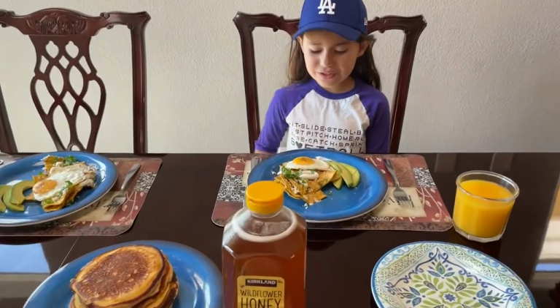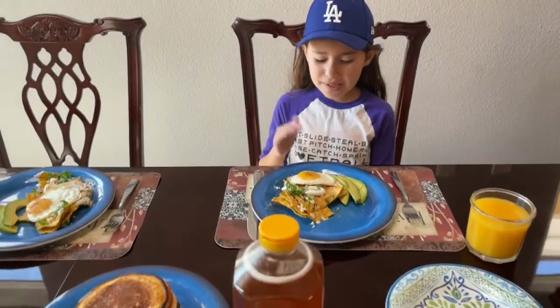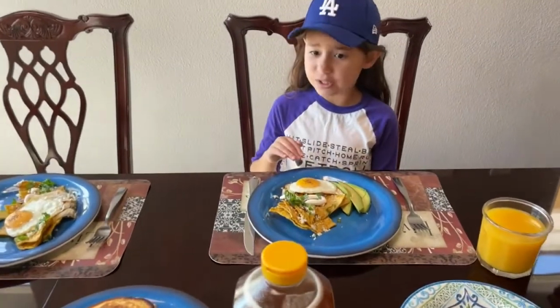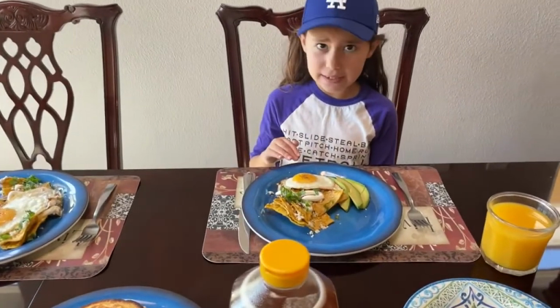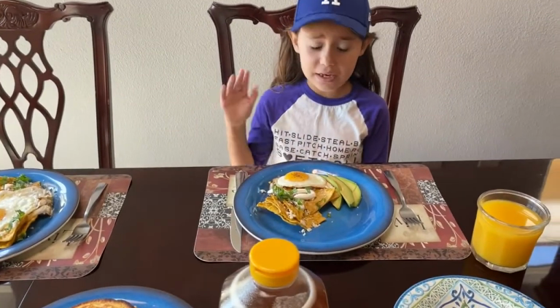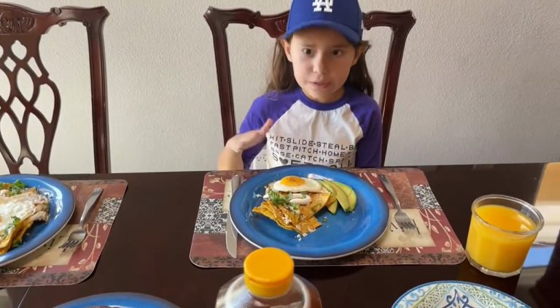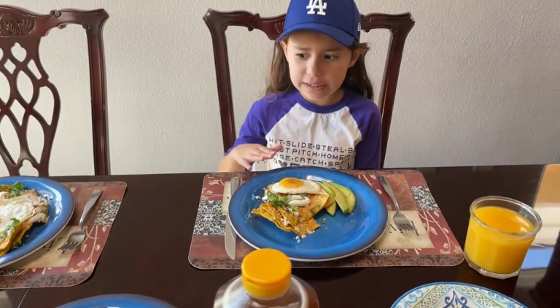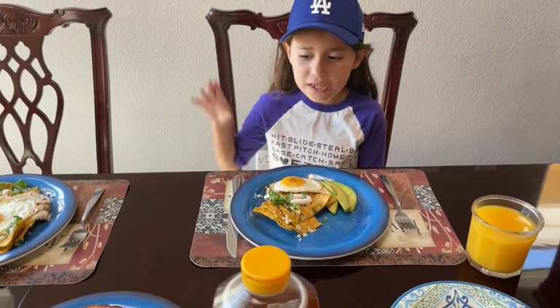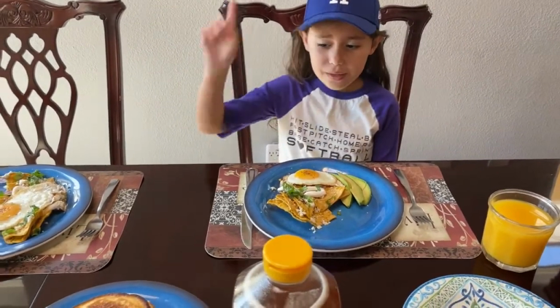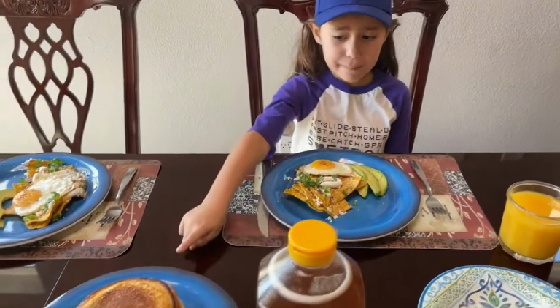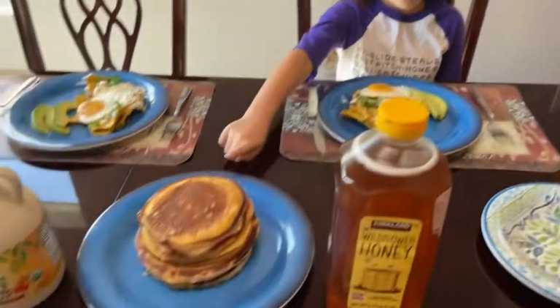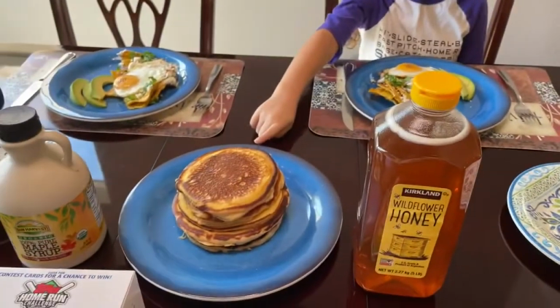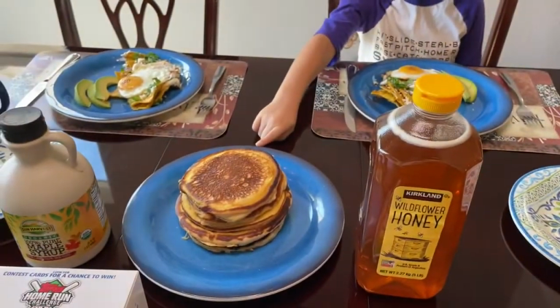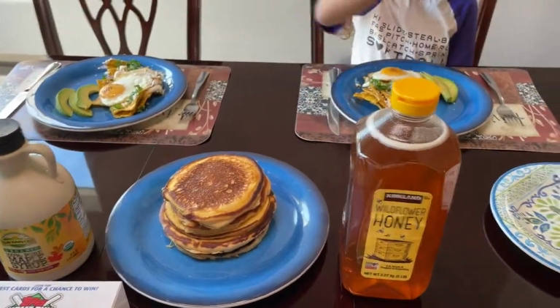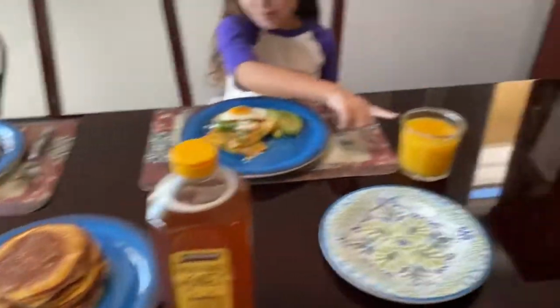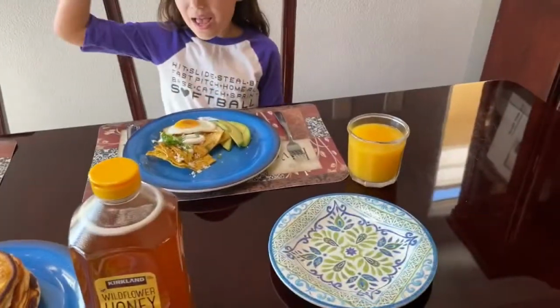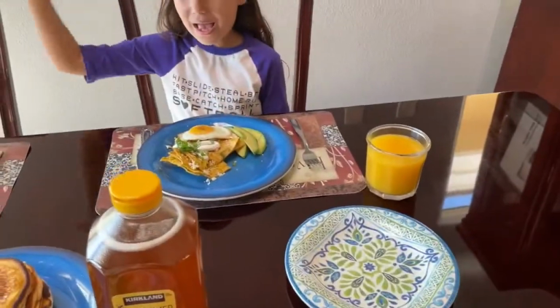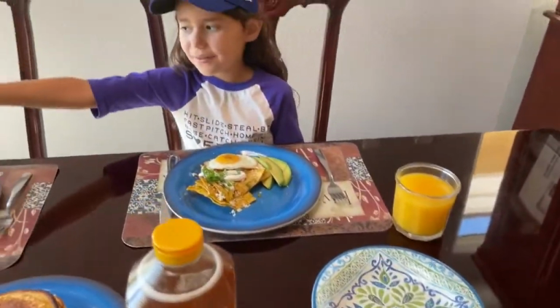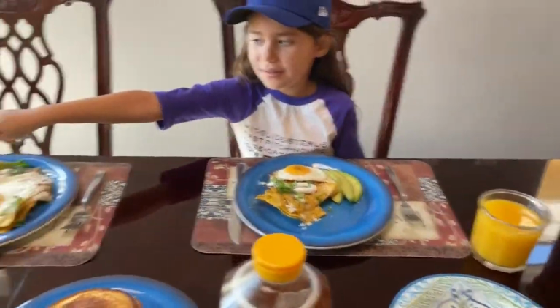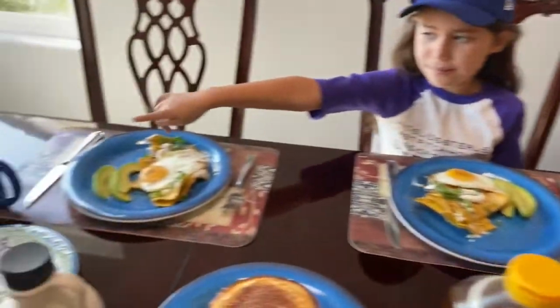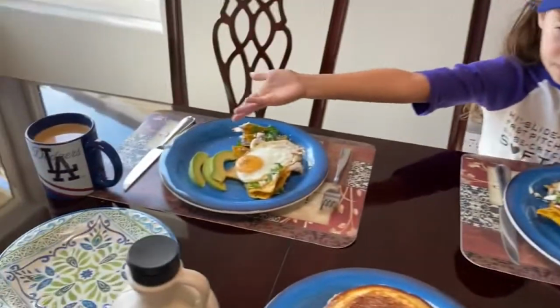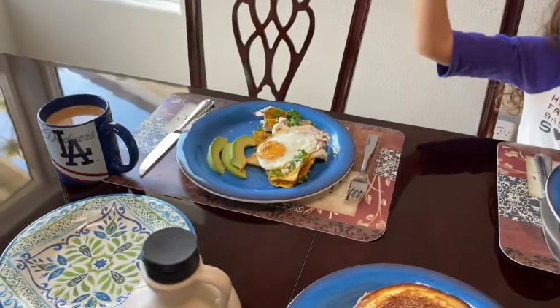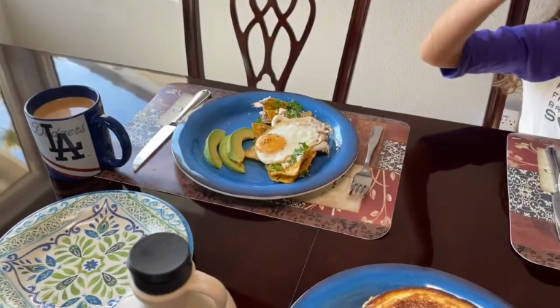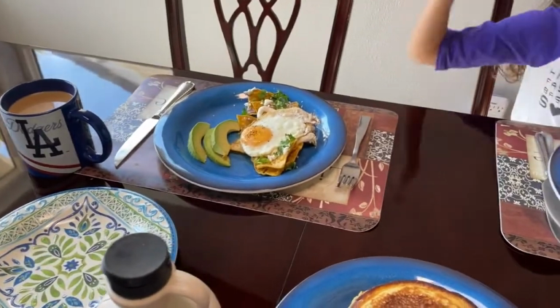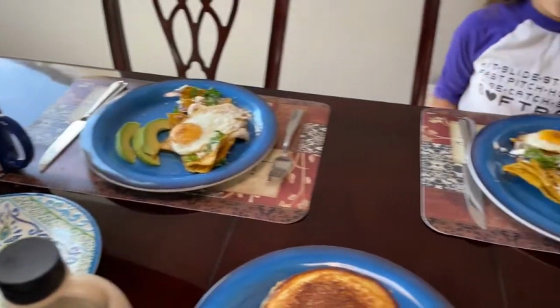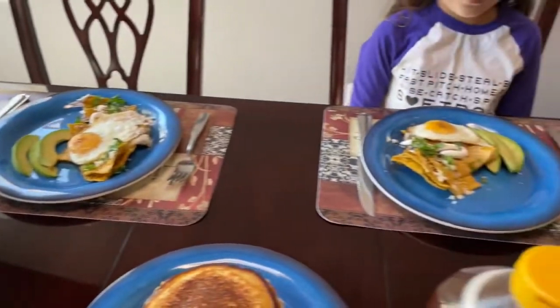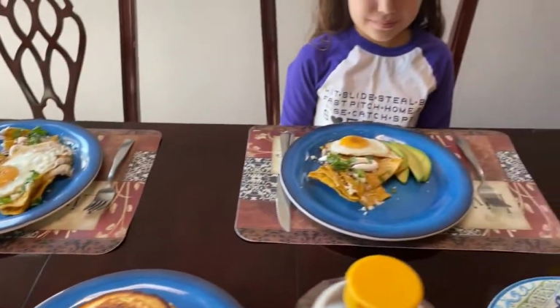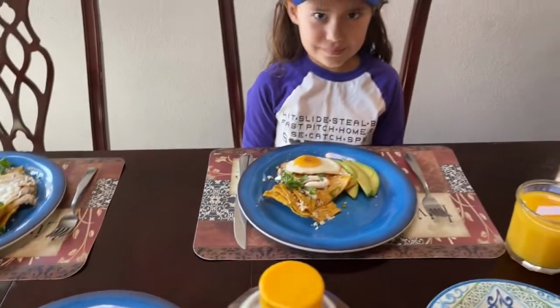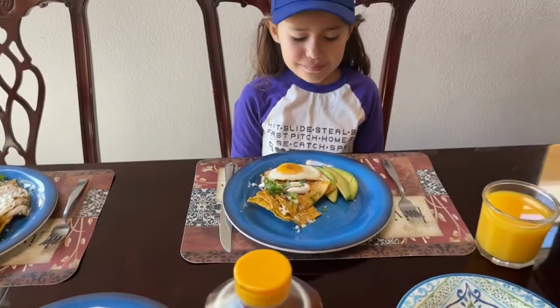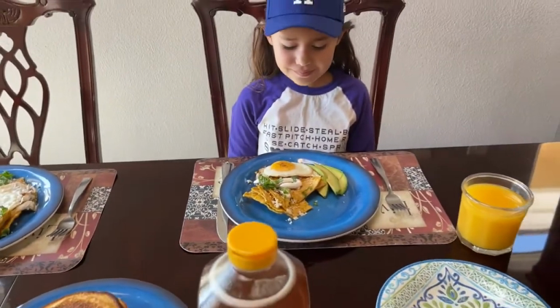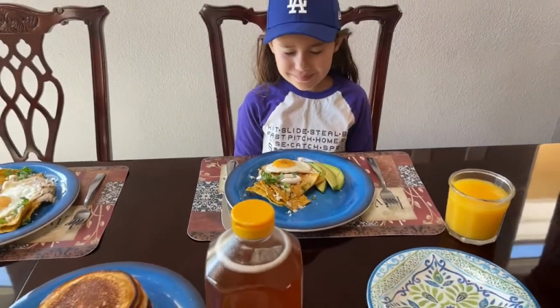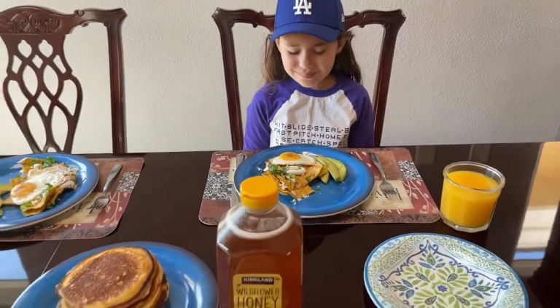Today we got some chilaquiles that are really delicious. And then we got some protein pancakes with some apple juice. And we got some coffee from my dad. Wow, that's awesome. Dig on in.